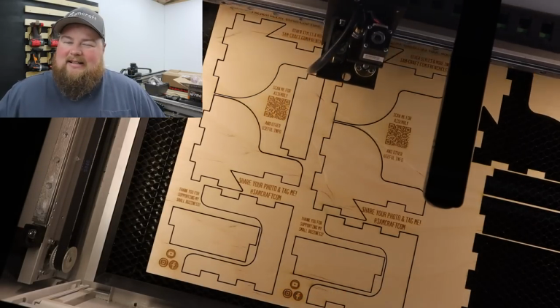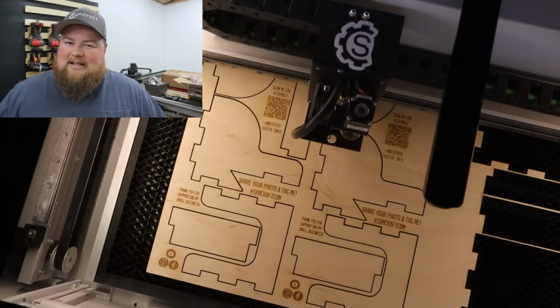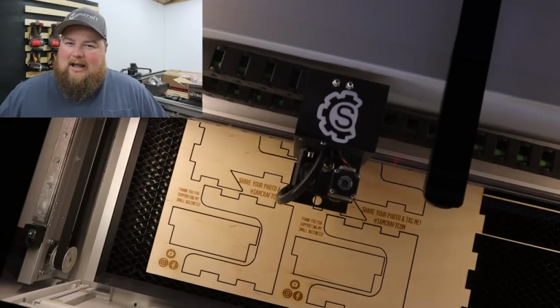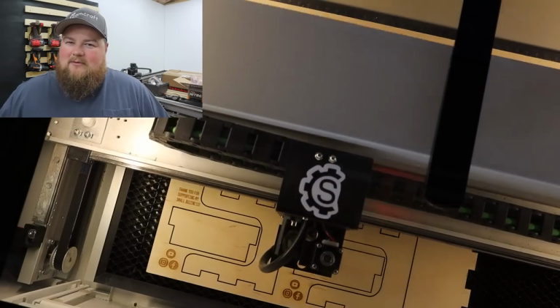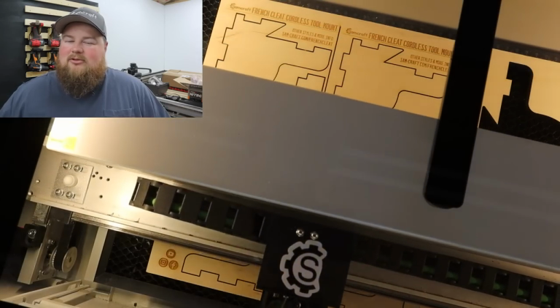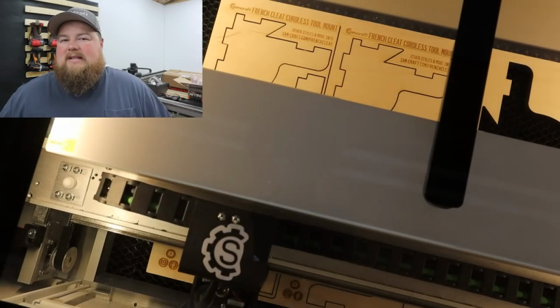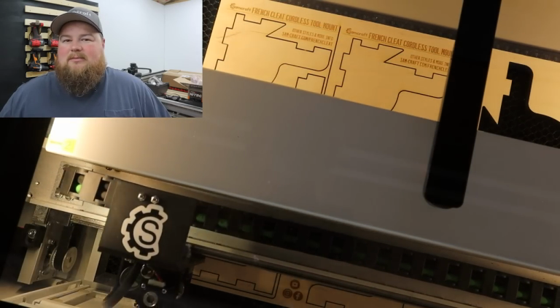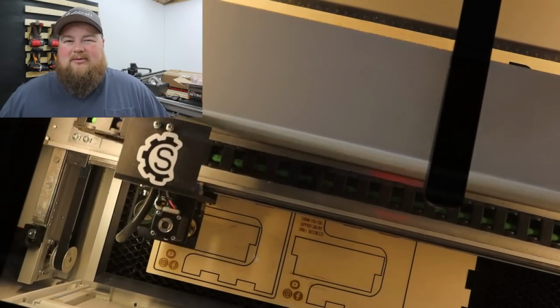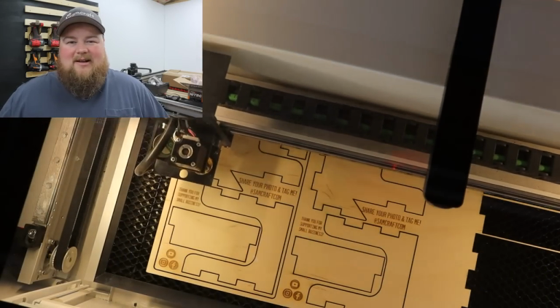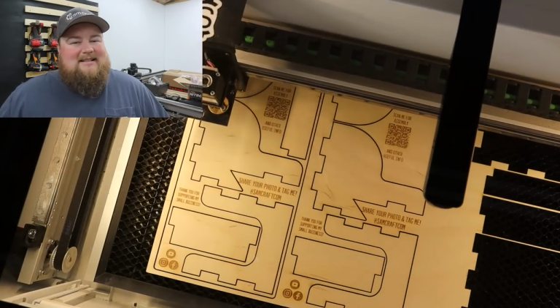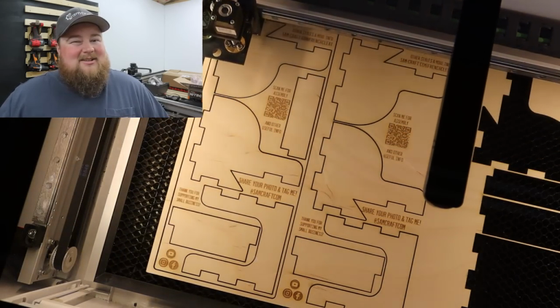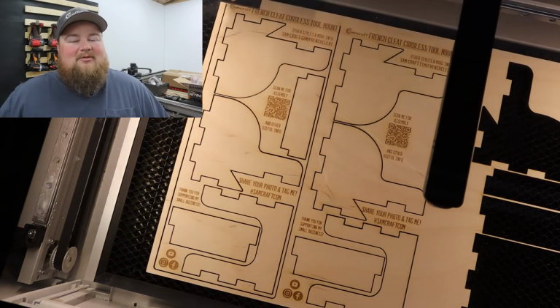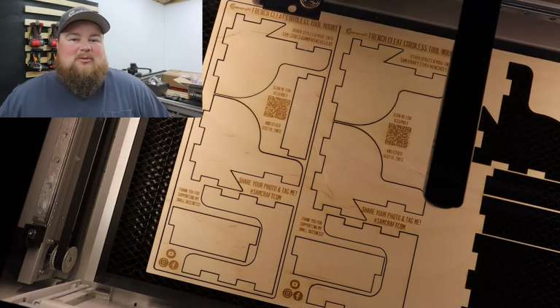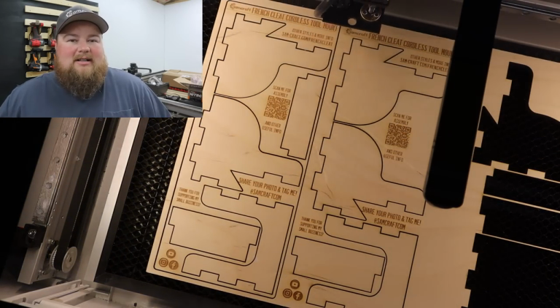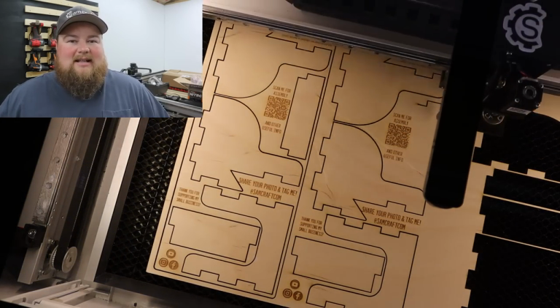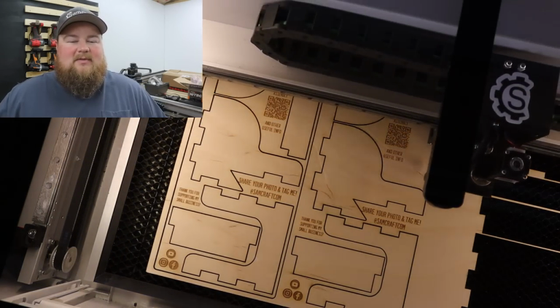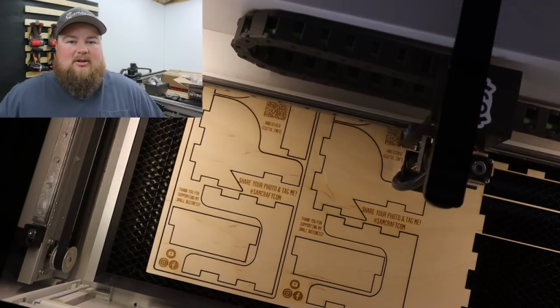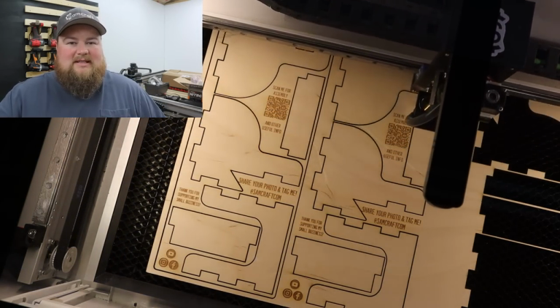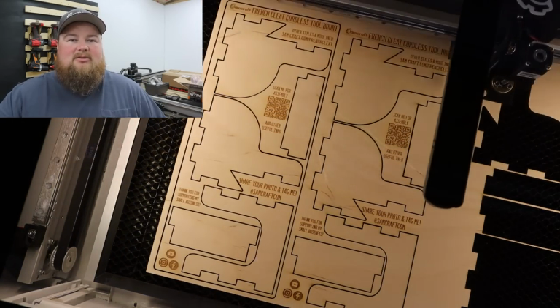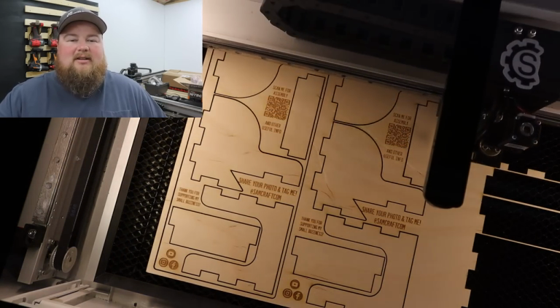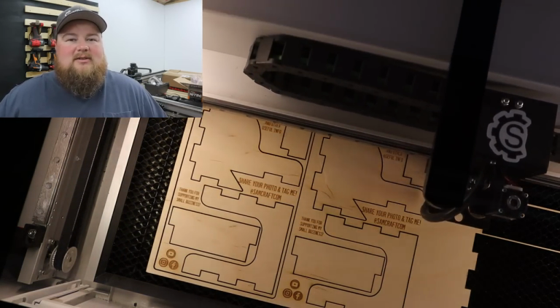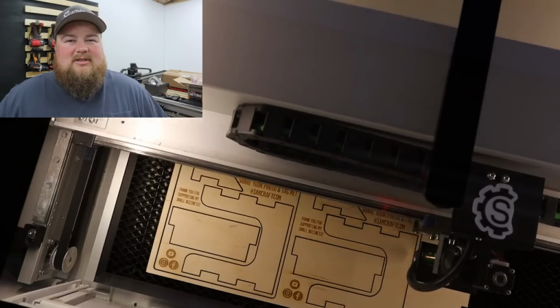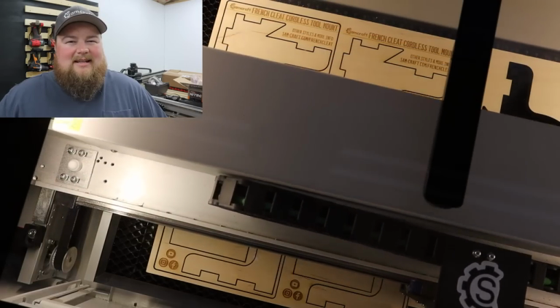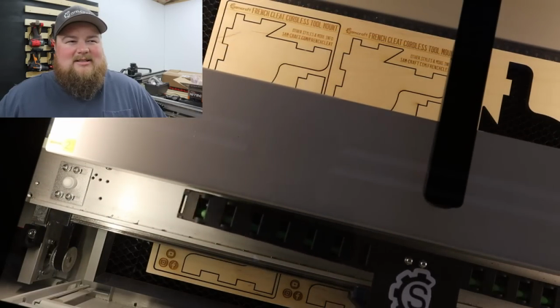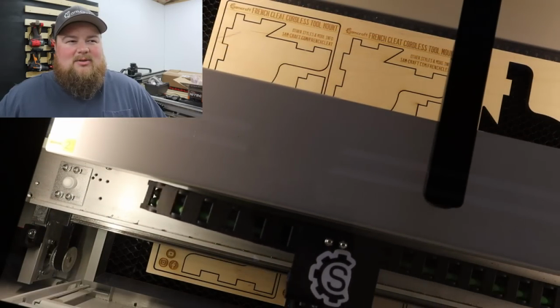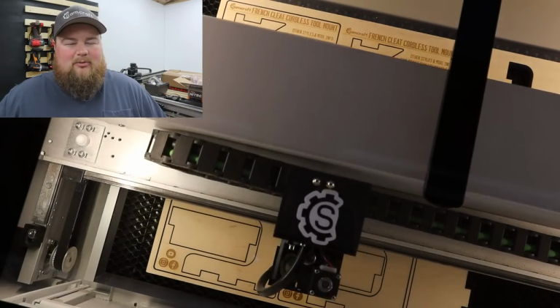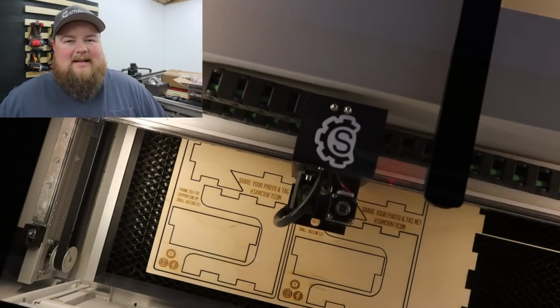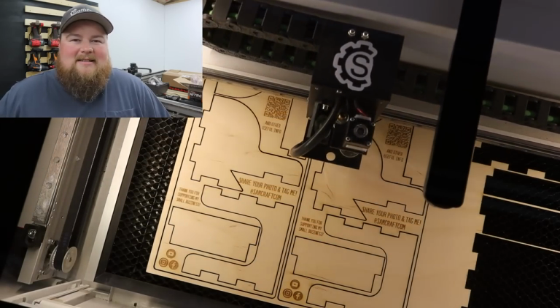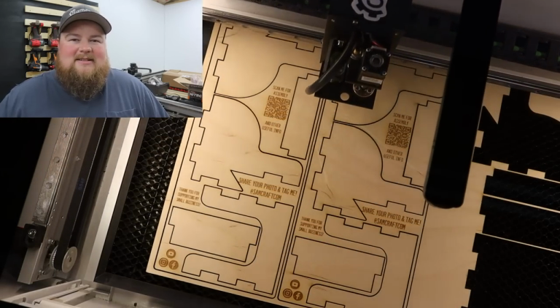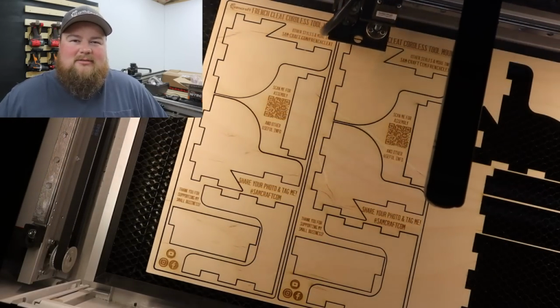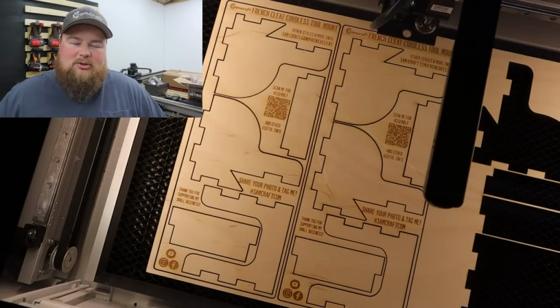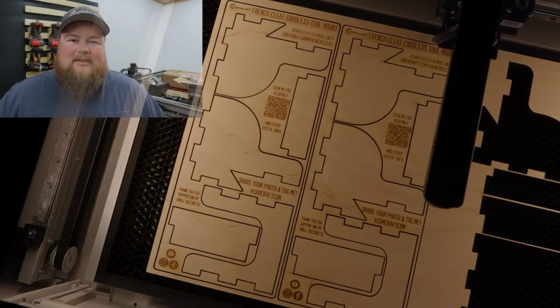Perhaps in the future there will be some design files, but for now this is only a physical product that I want to sell directly to consumers. Hopefully my design doesn't get stolen too quickly.